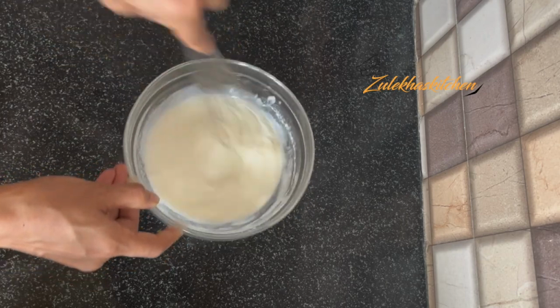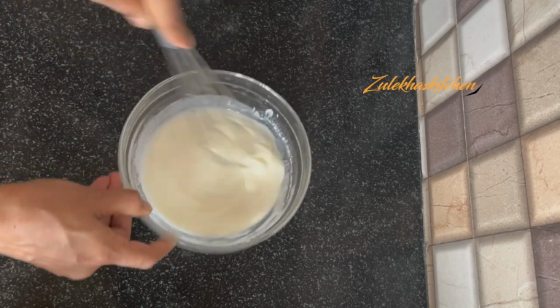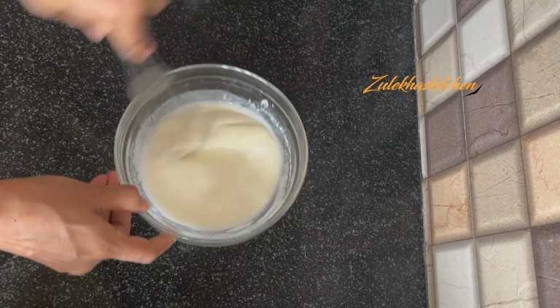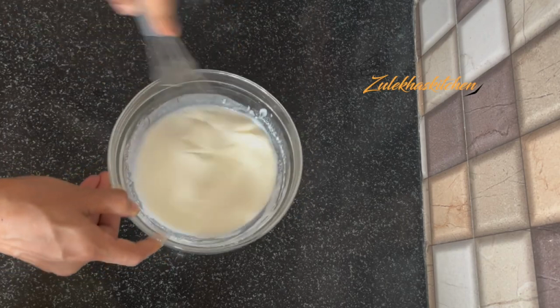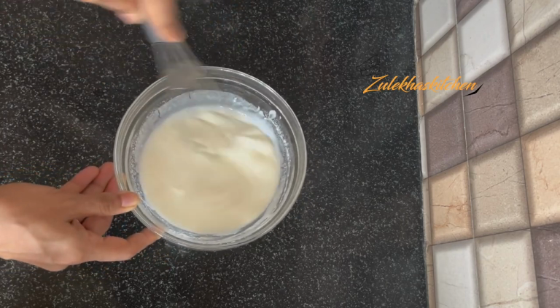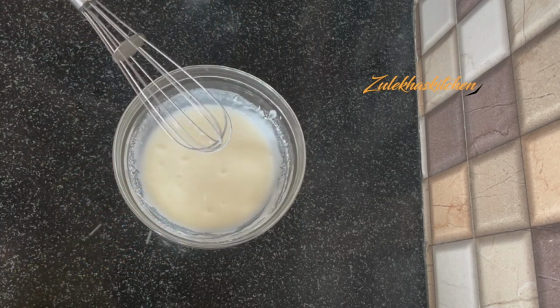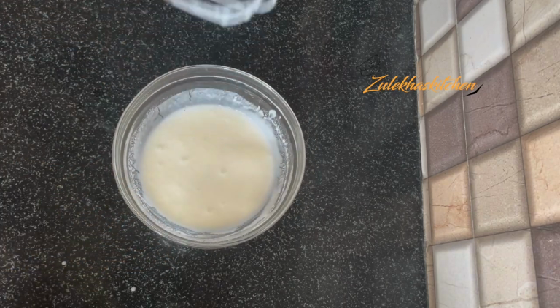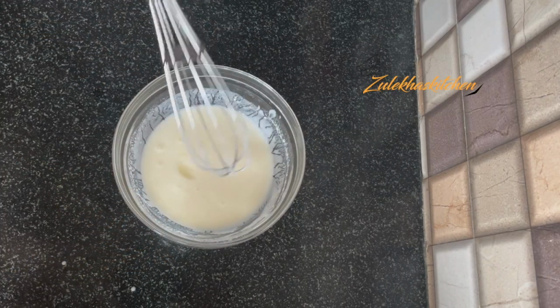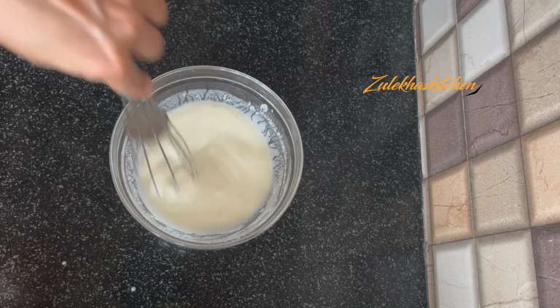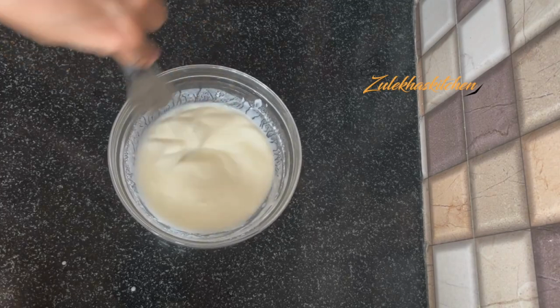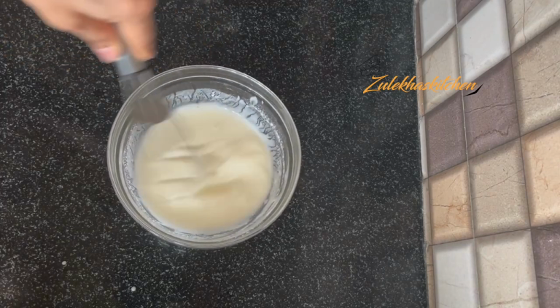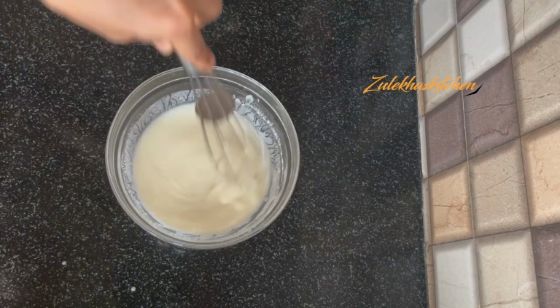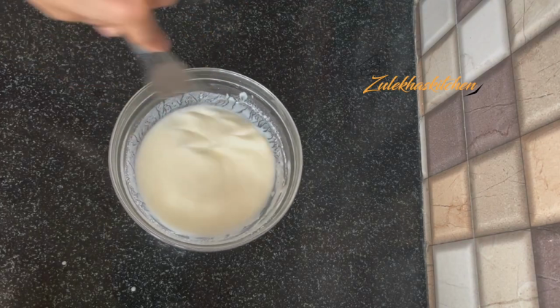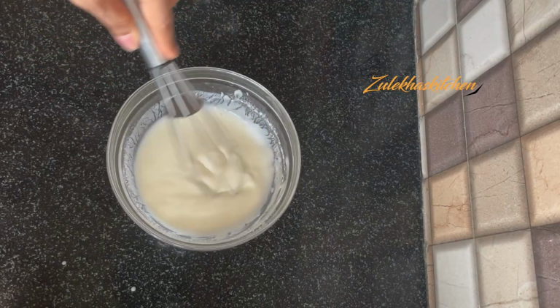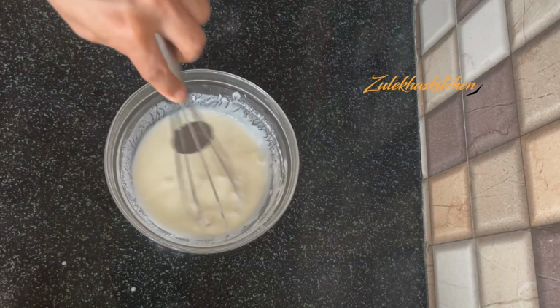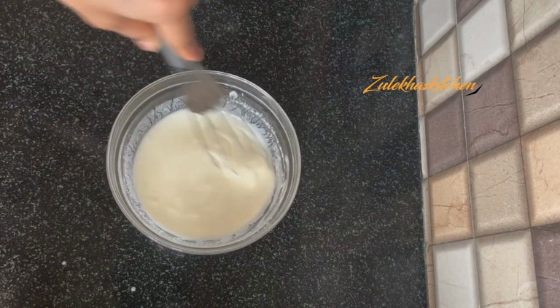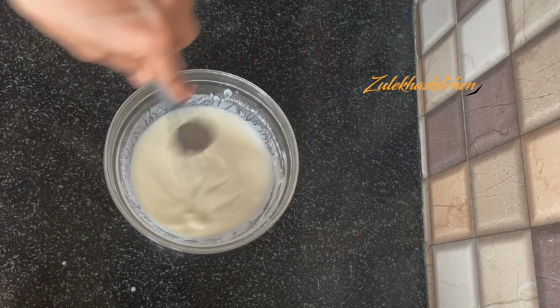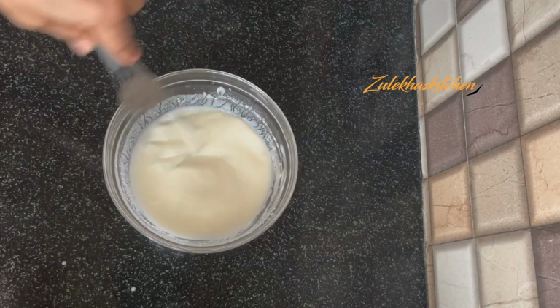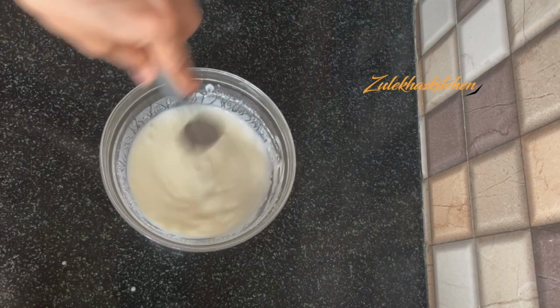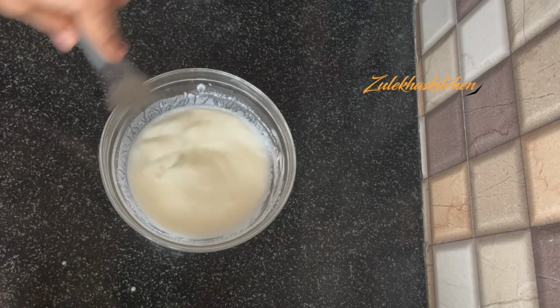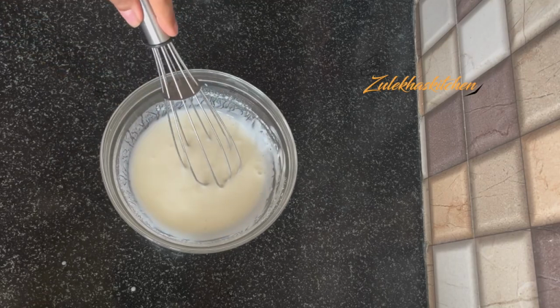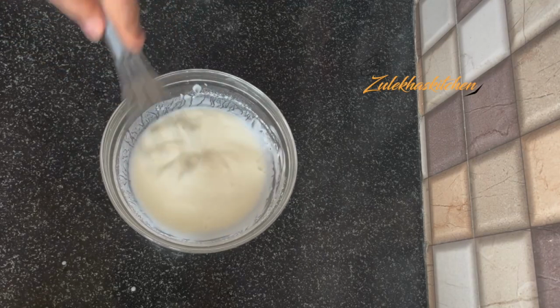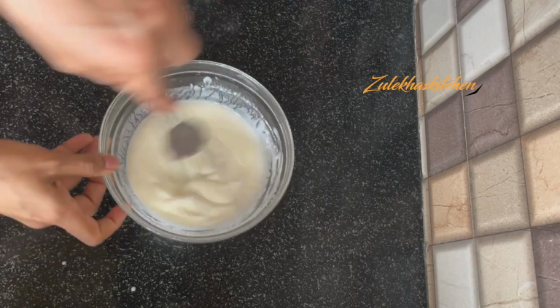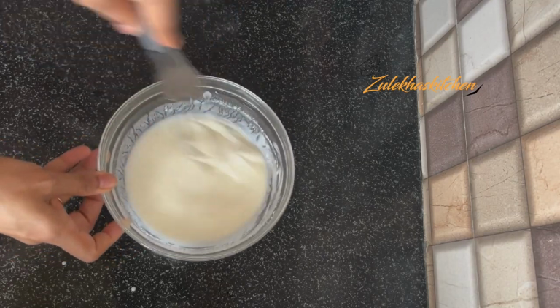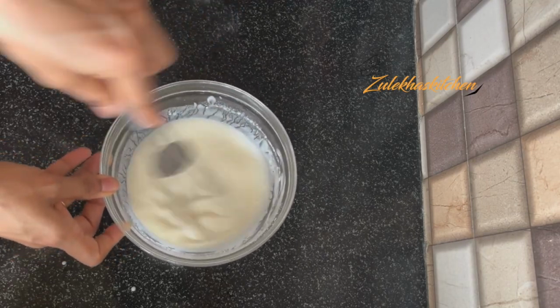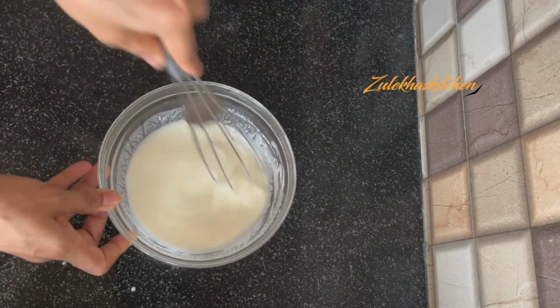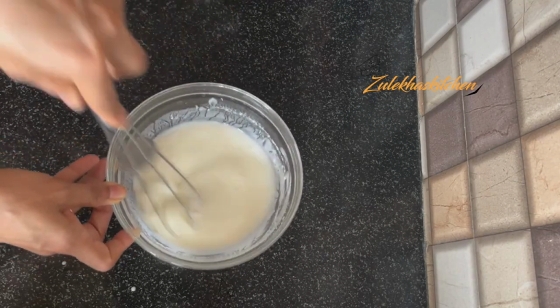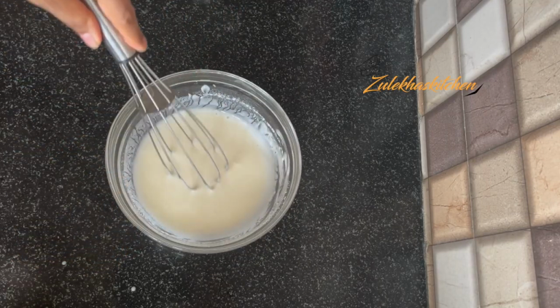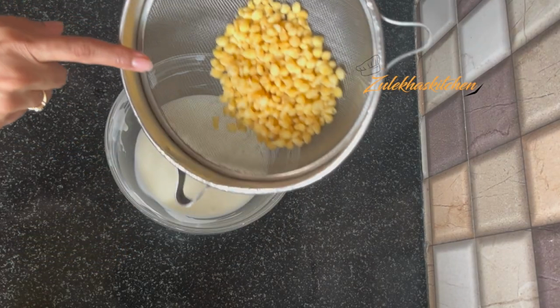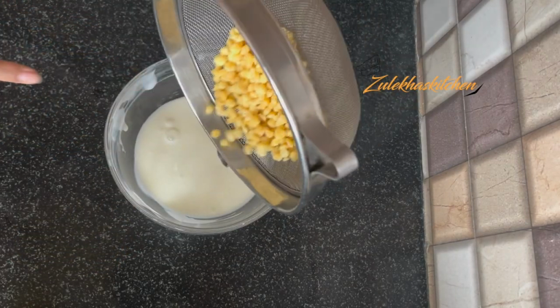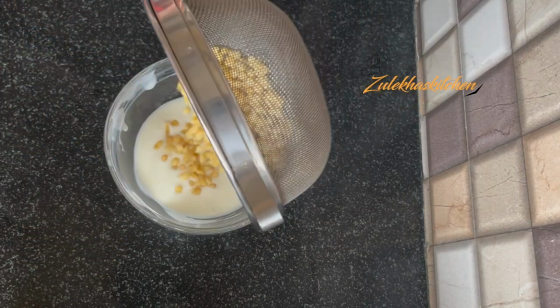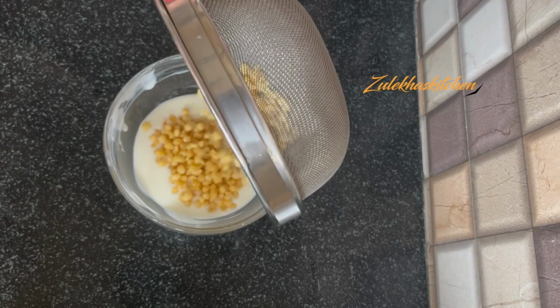Mix it well. It should not be very sweet — it will be balanced for flavor. We have added a little bit of seasoning. I am finishing the blossoms and mixing everything together.